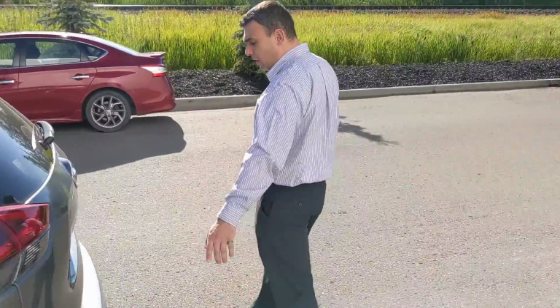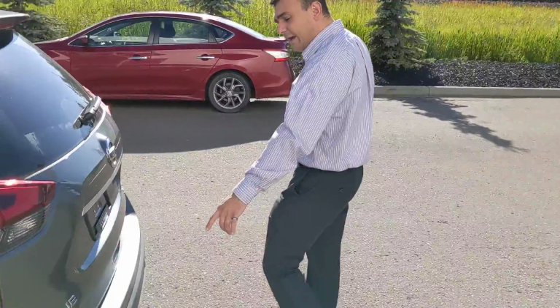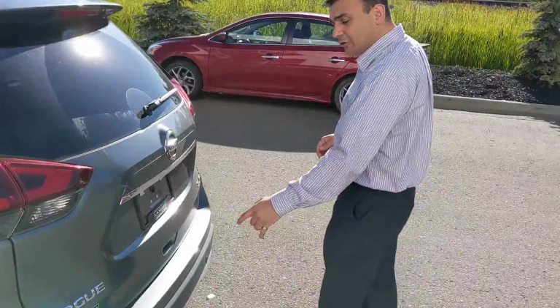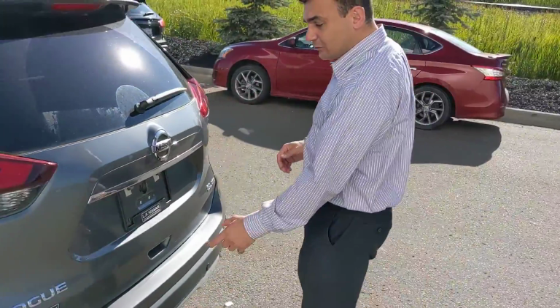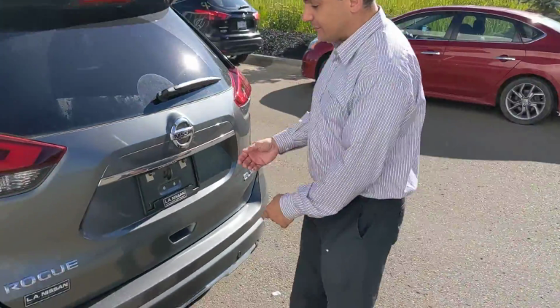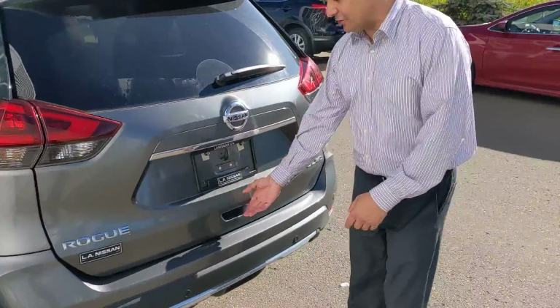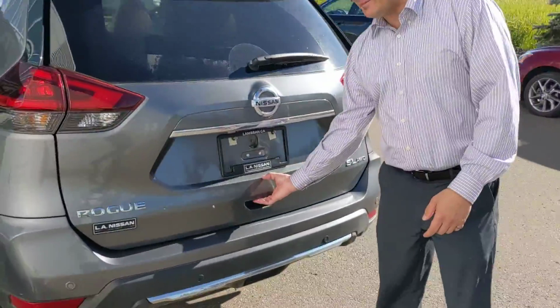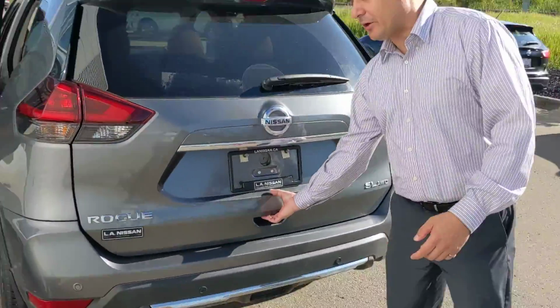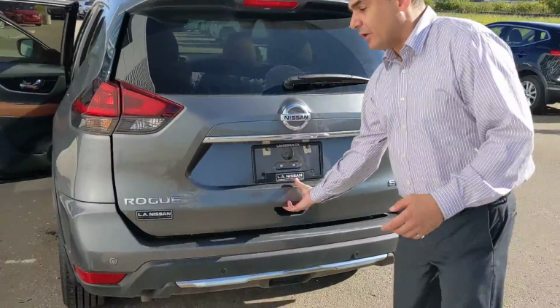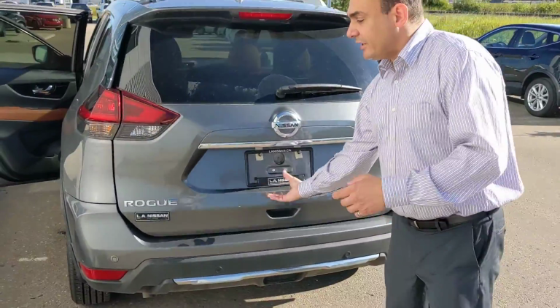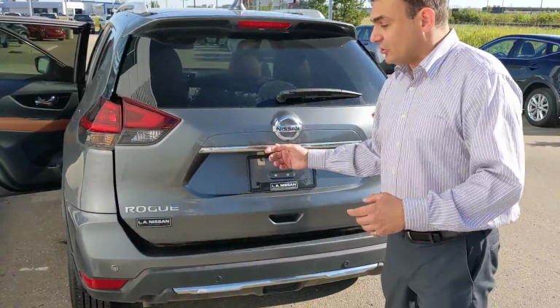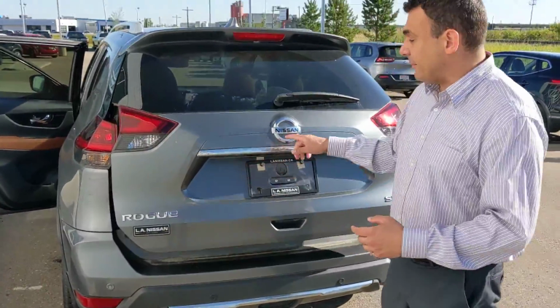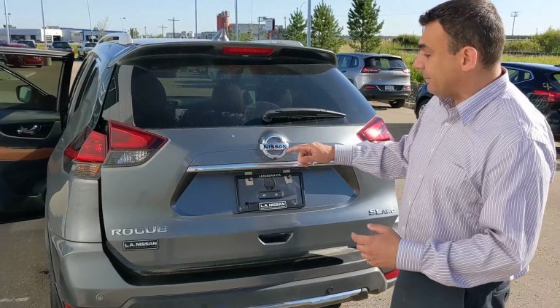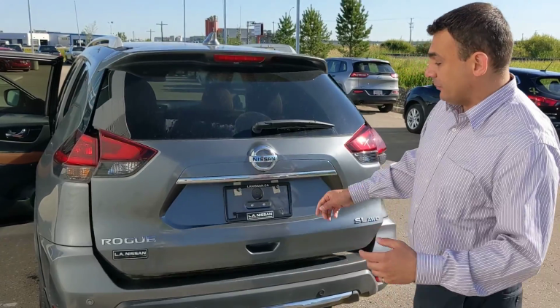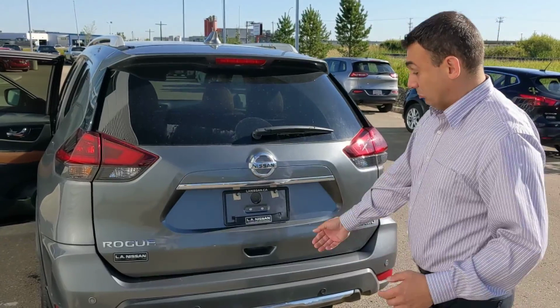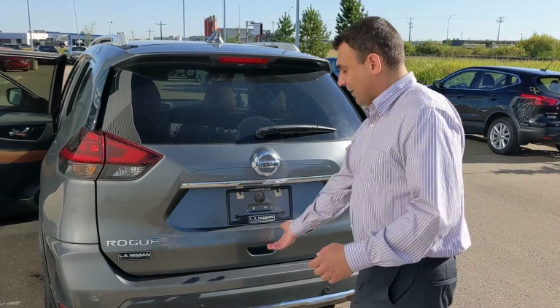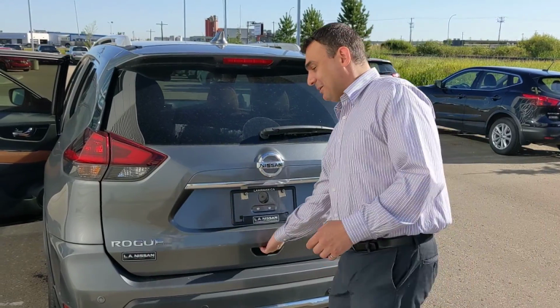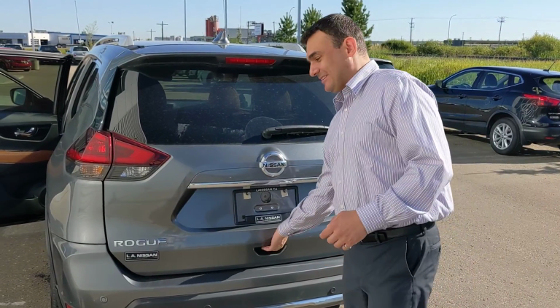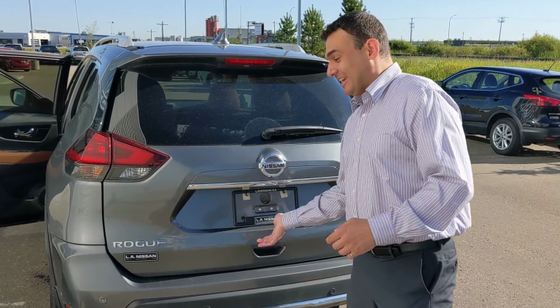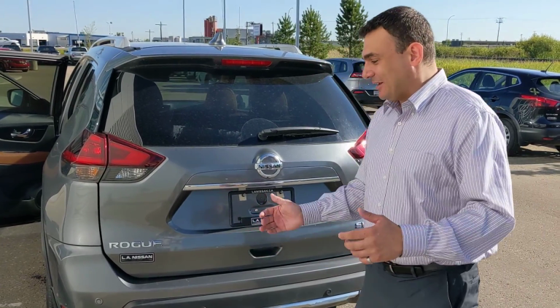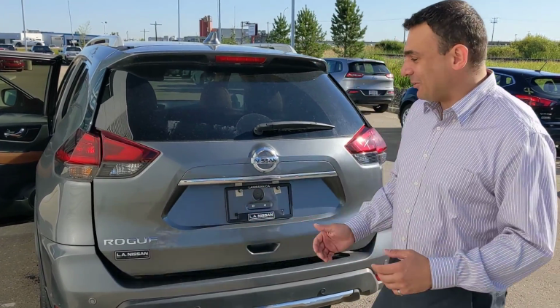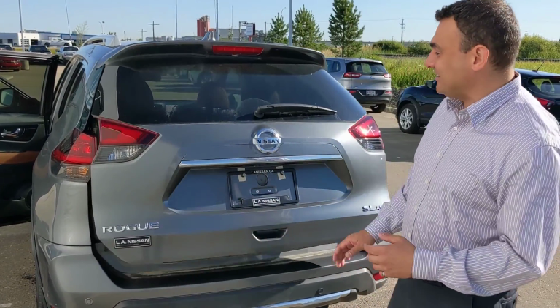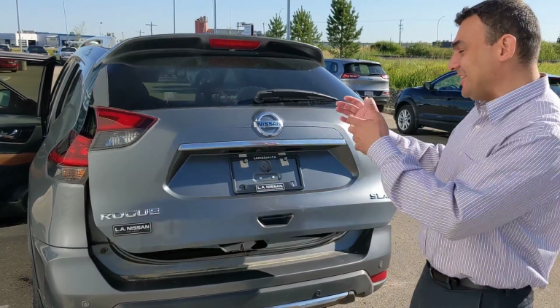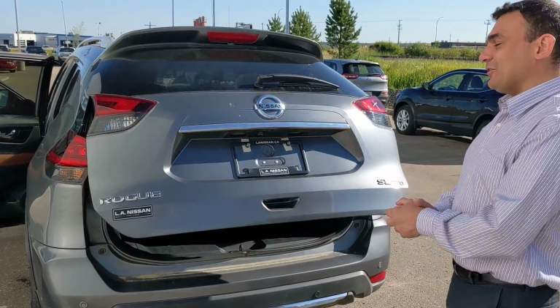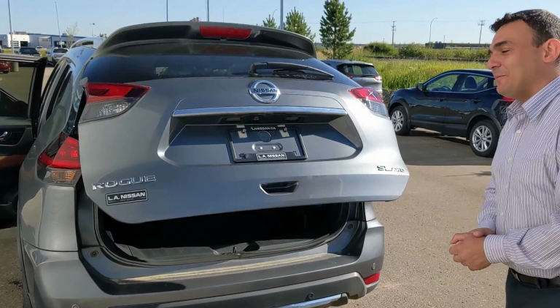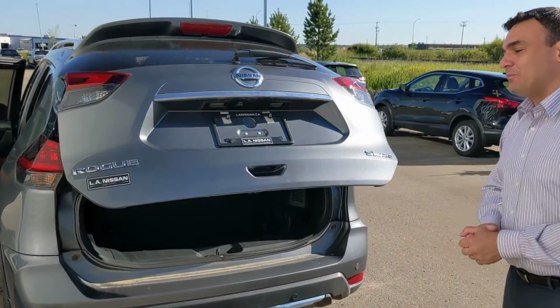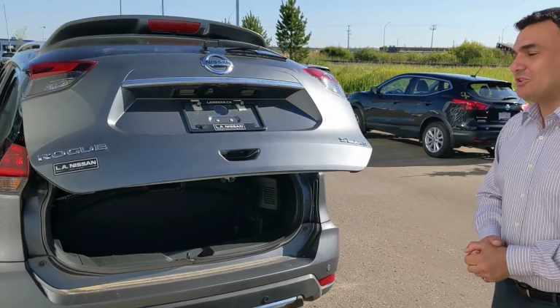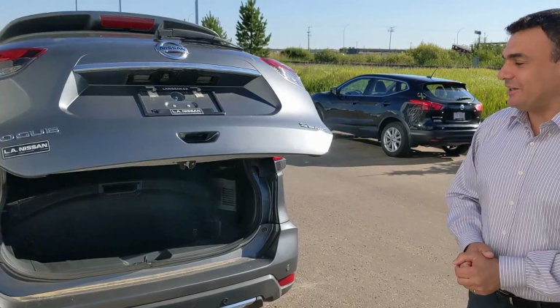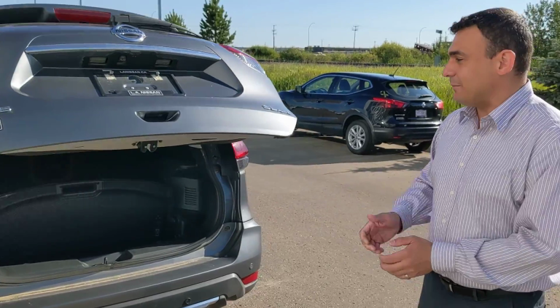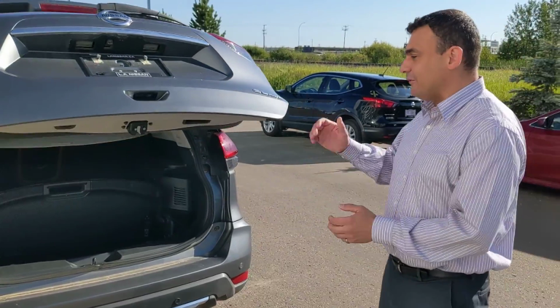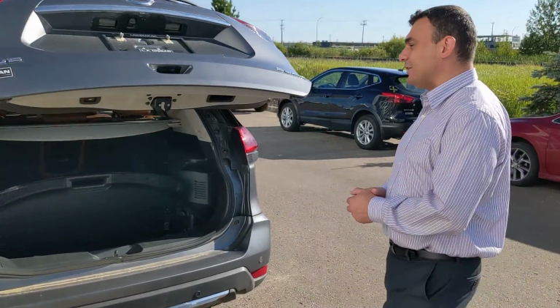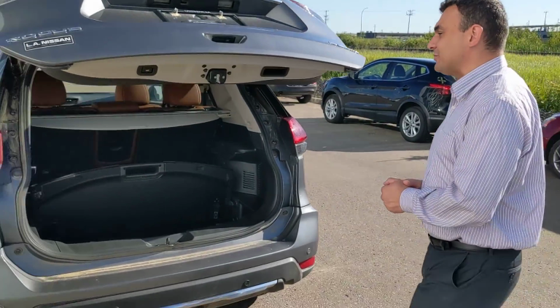On the back here you also get those proximity sensors in the bumper that work in conjunction with that backup camera, and of course a motion-activated power liftgate to make loading nice and easy.